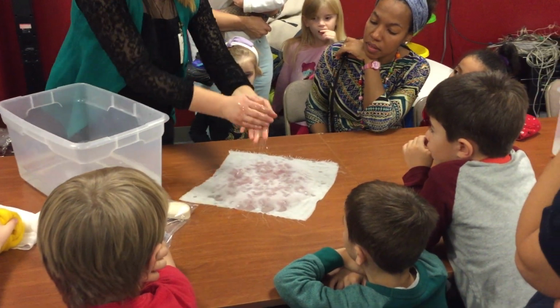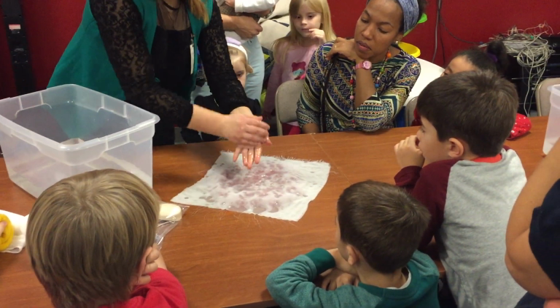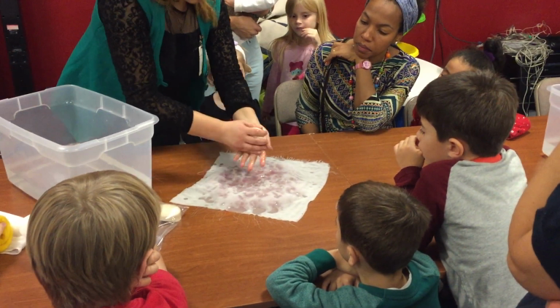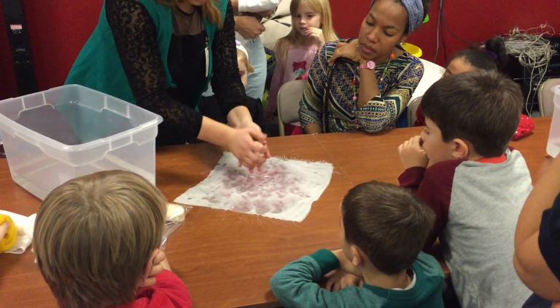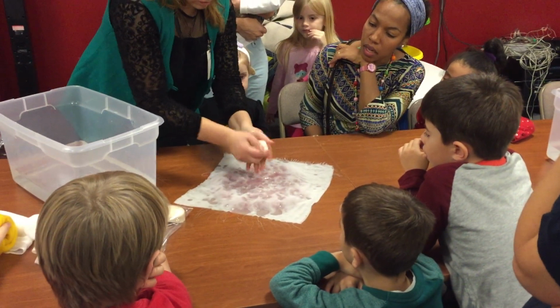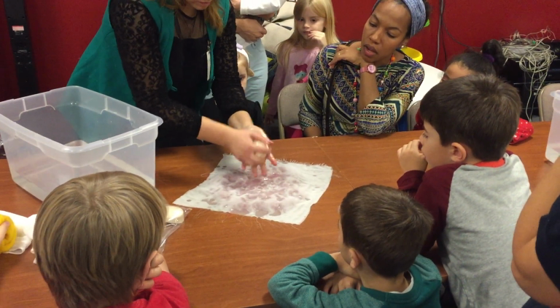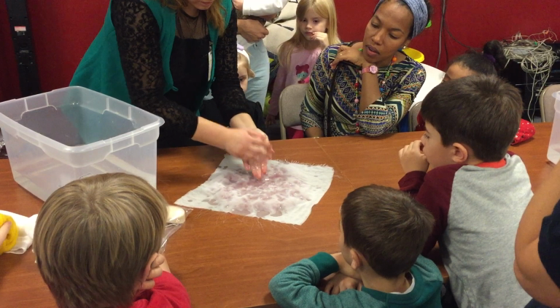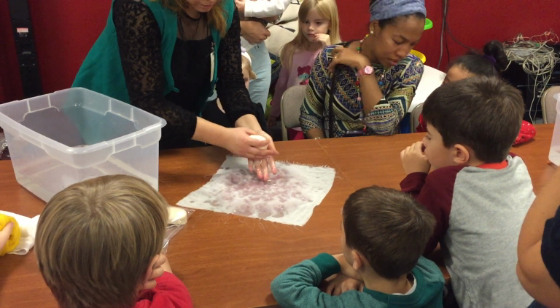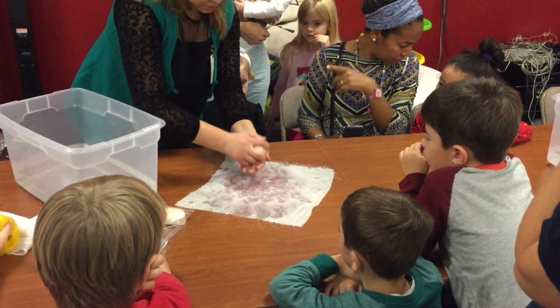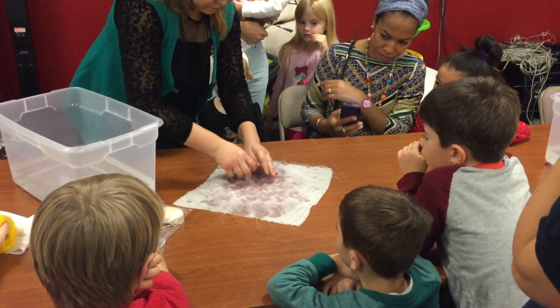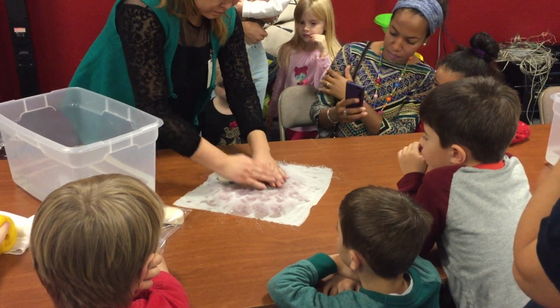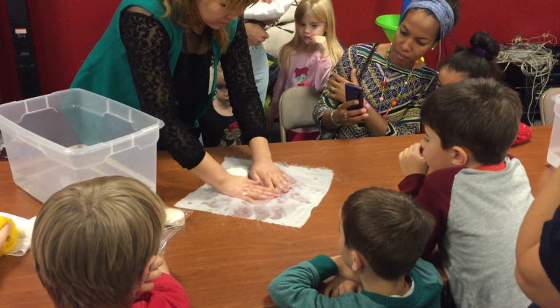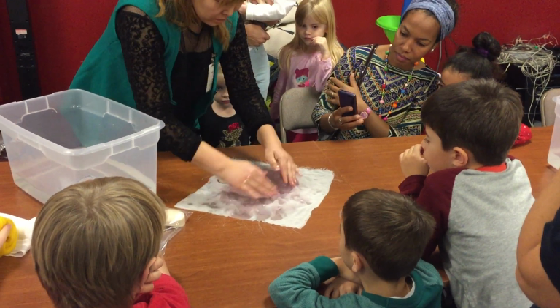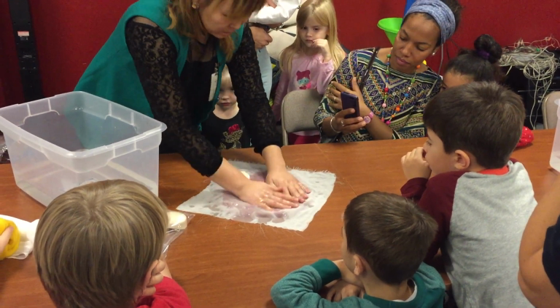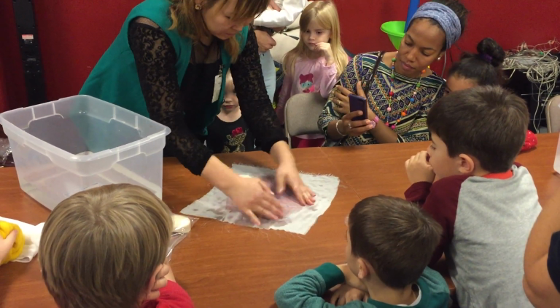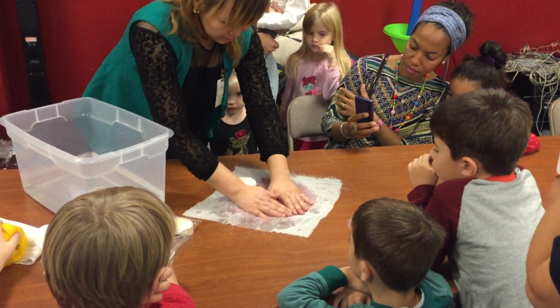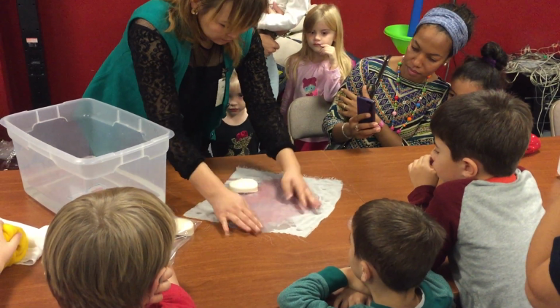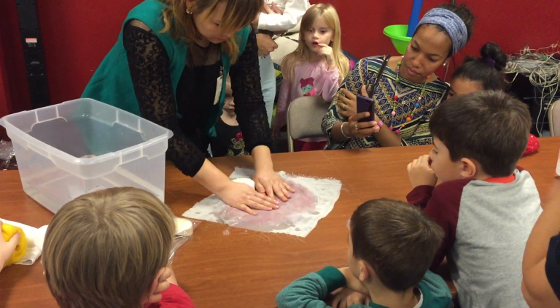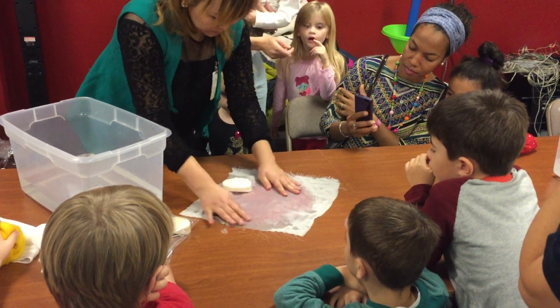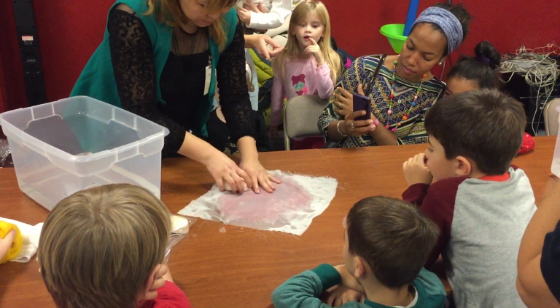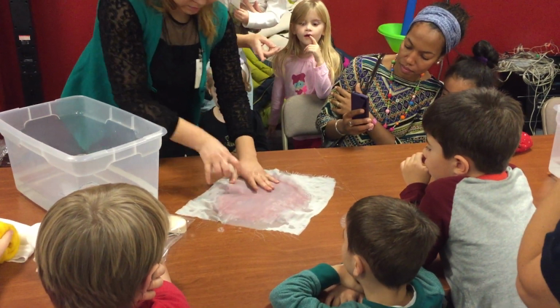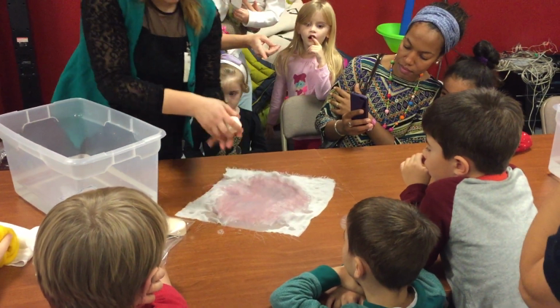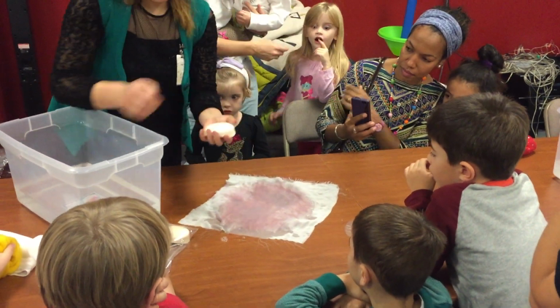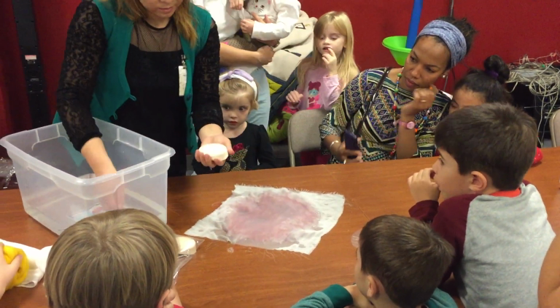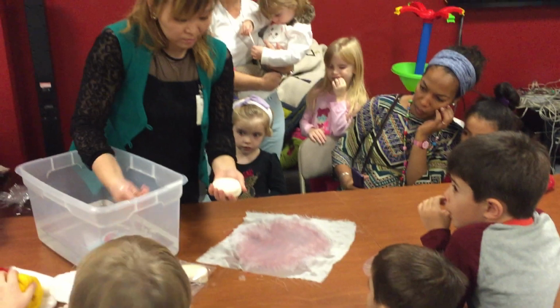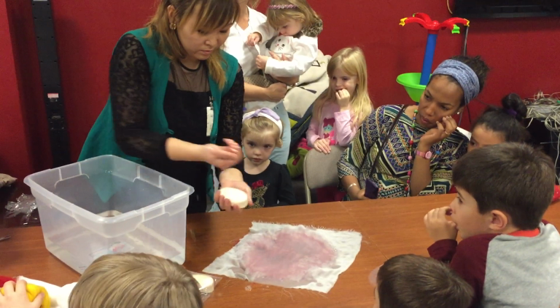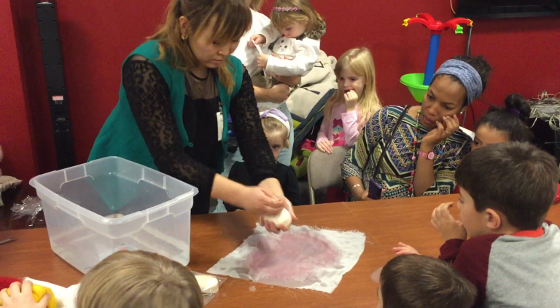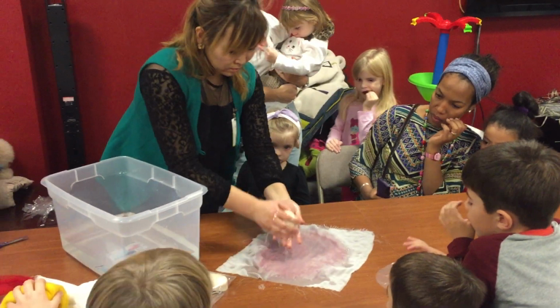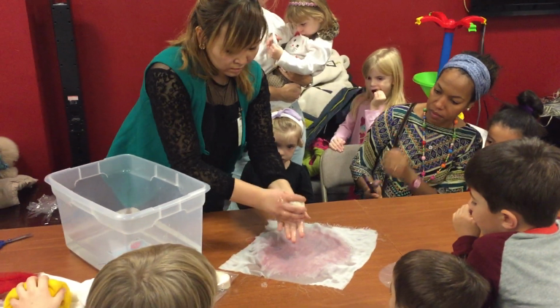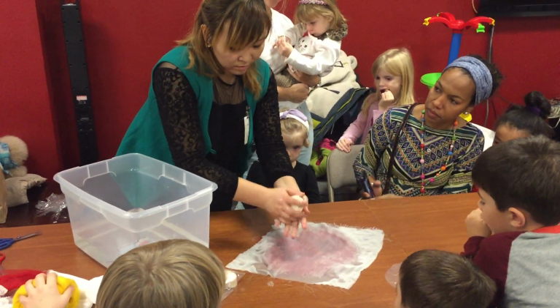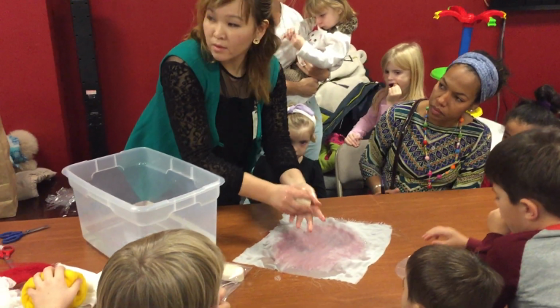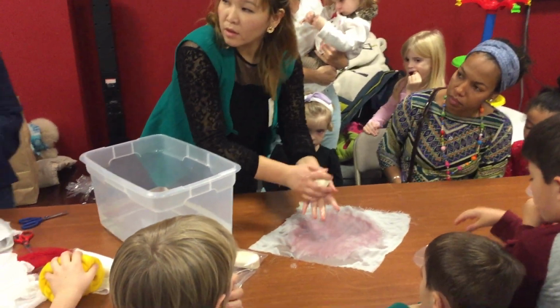And soap — take a bit of soap. Wow. And rub it onto the cloth. And that way you begin rubbing with your hands to fold it together.